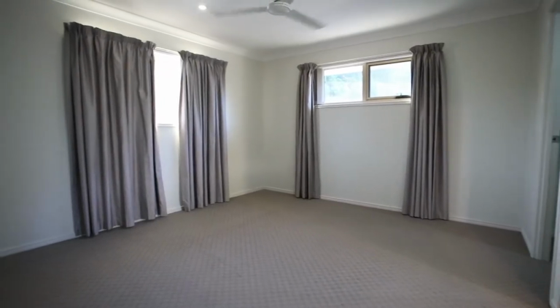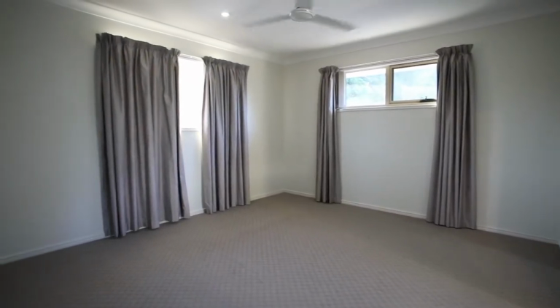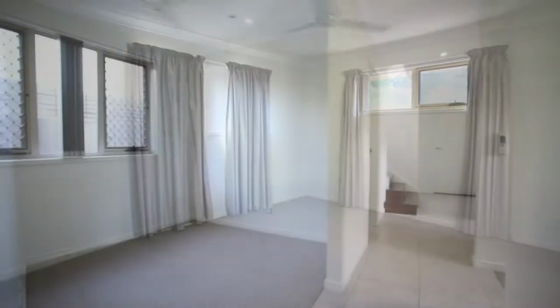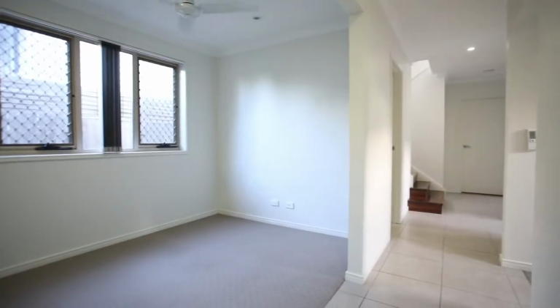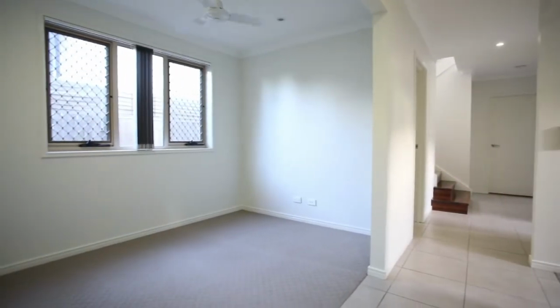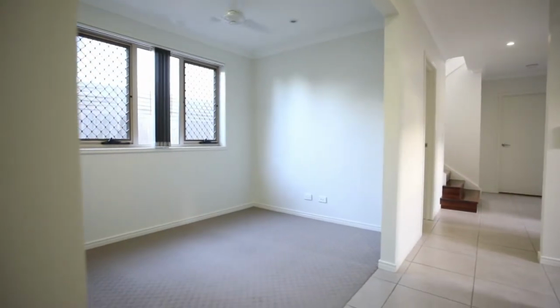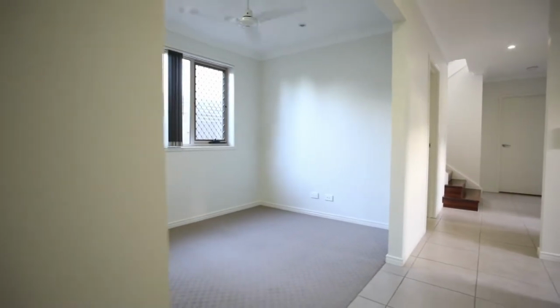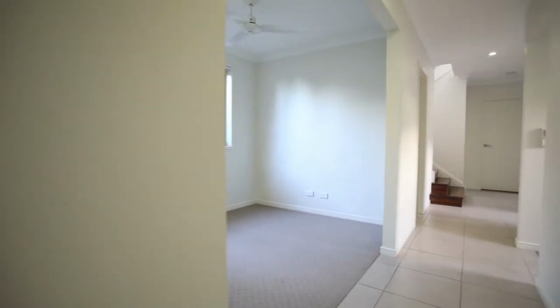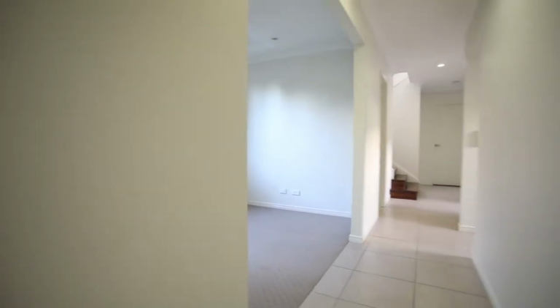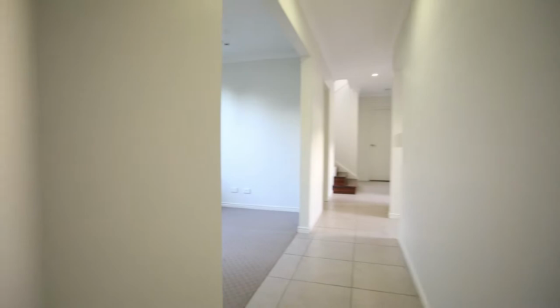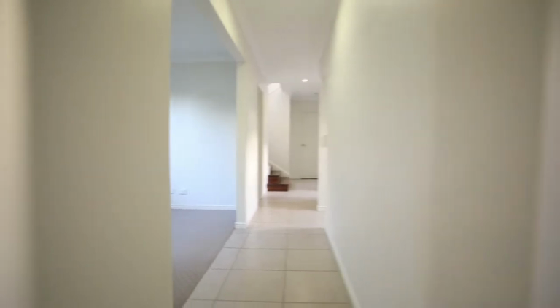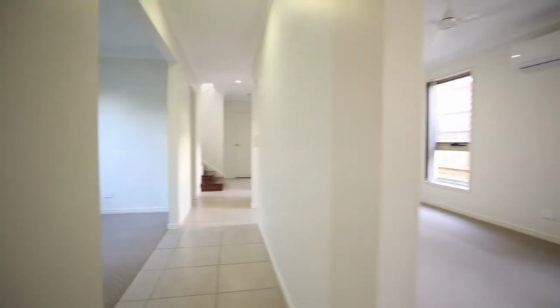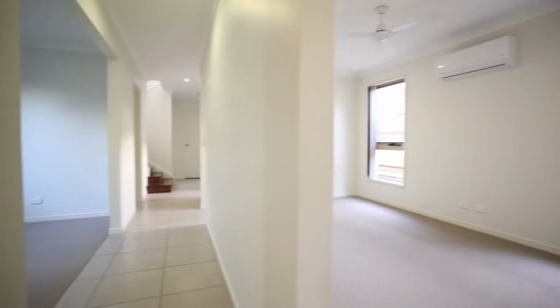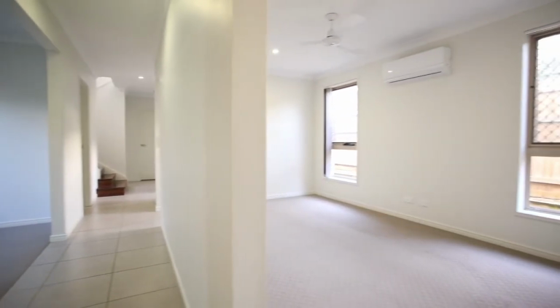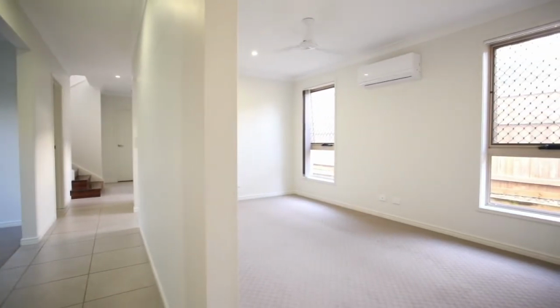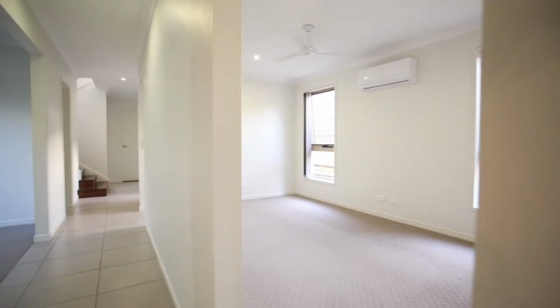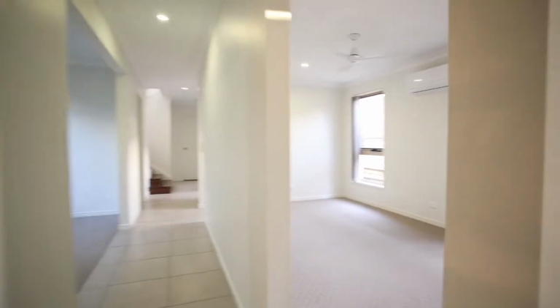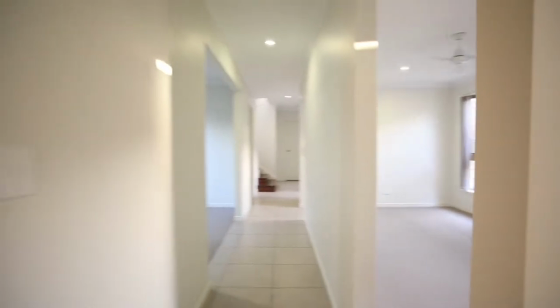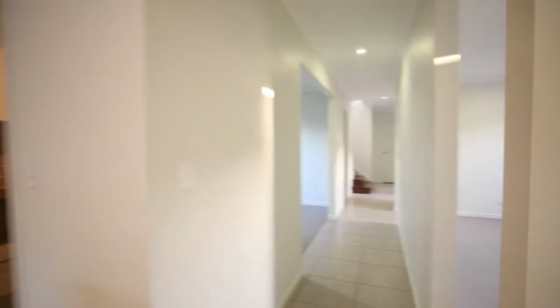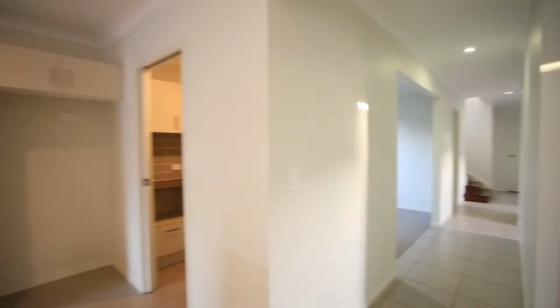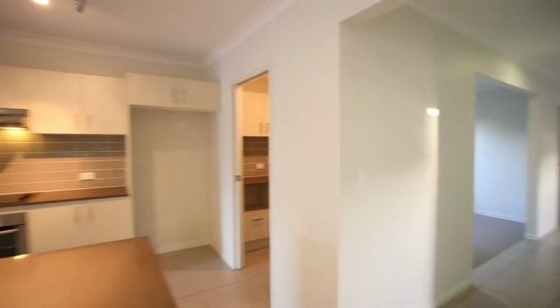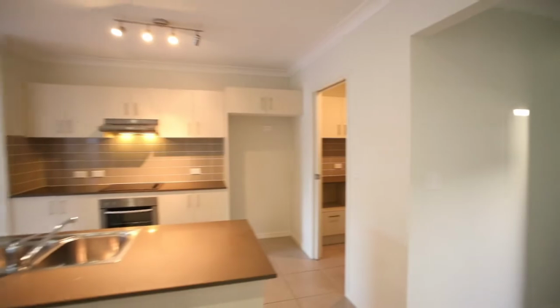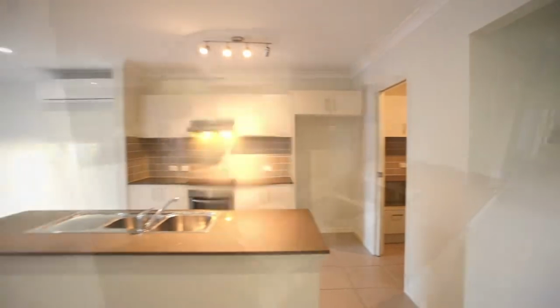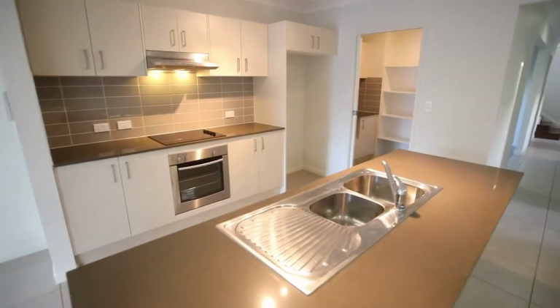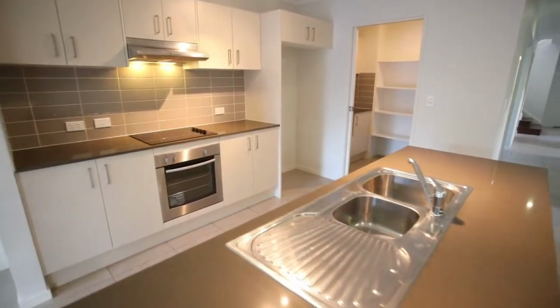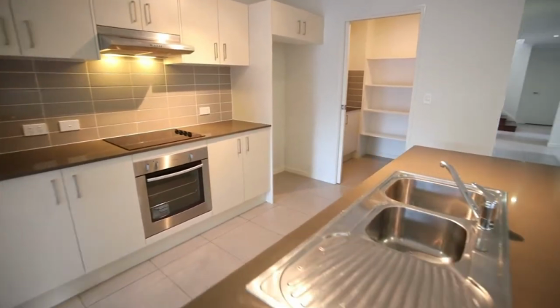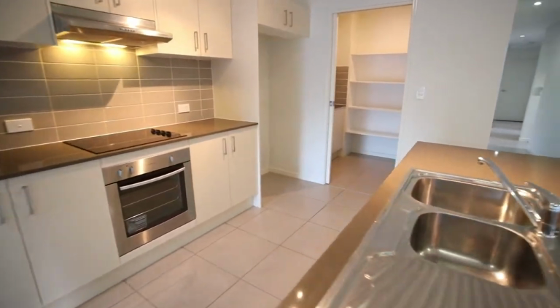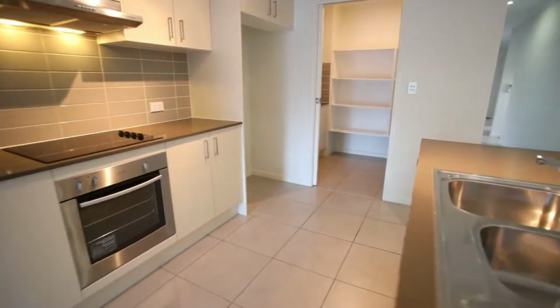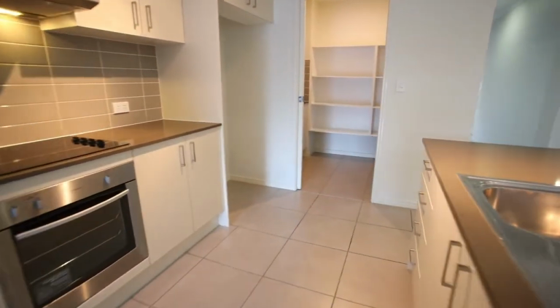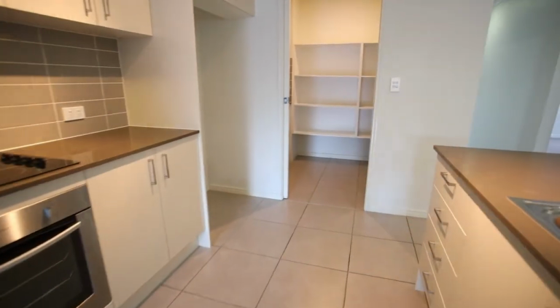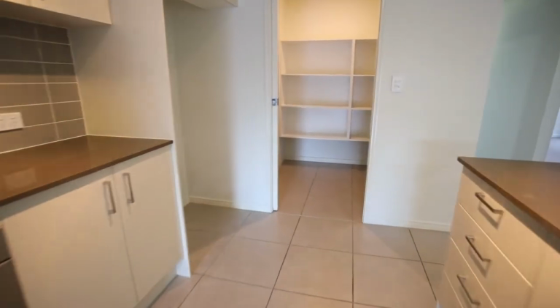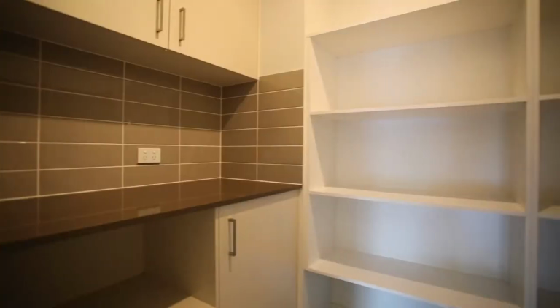The open plan kitchen, dining and living space is a wonderful area to entertain friends or family, or catch up after a busy day. The butler's pantry is the ideal storage and preparation area, and offers that extra space that is so essential in a family home.